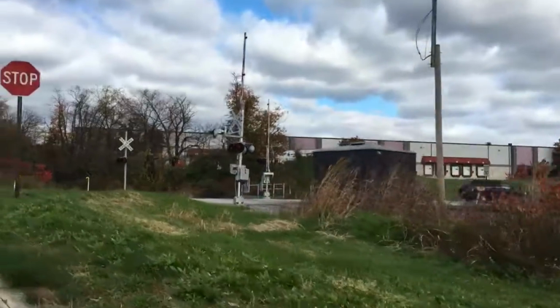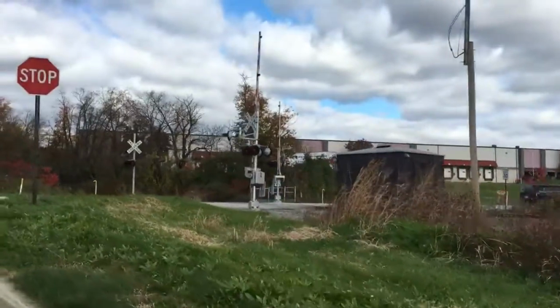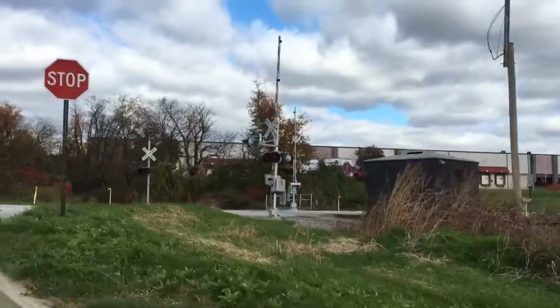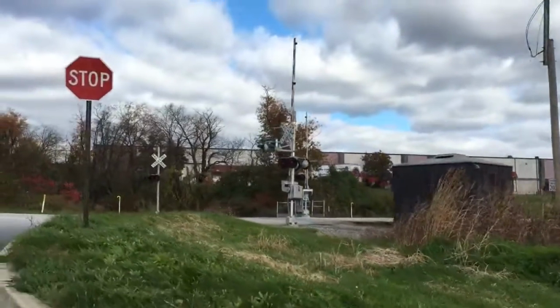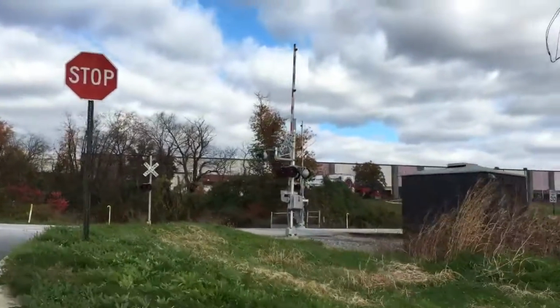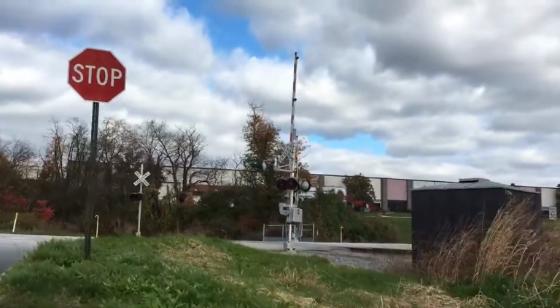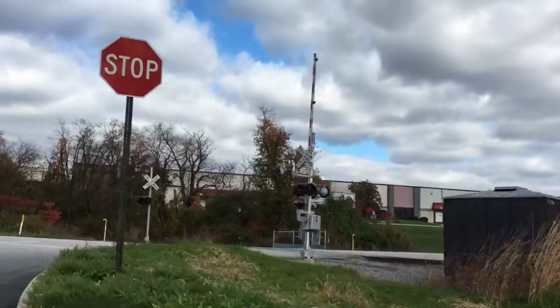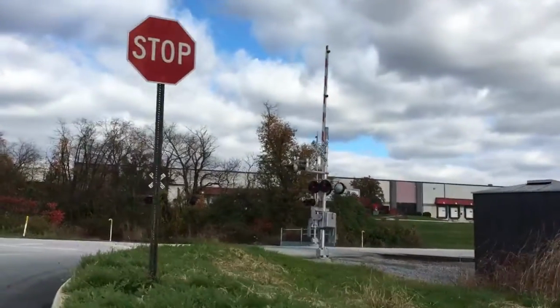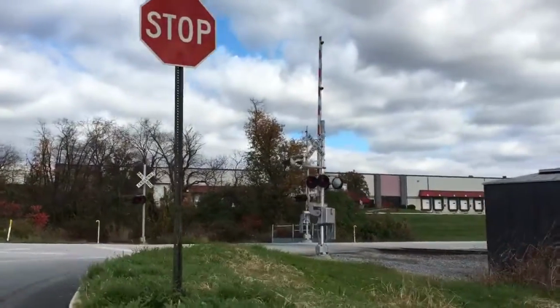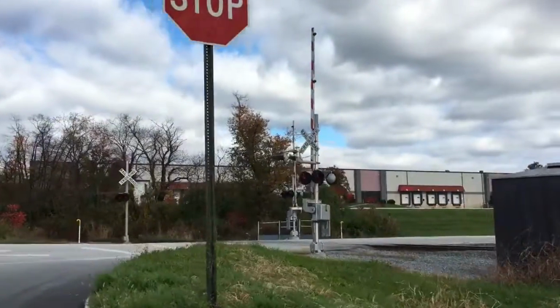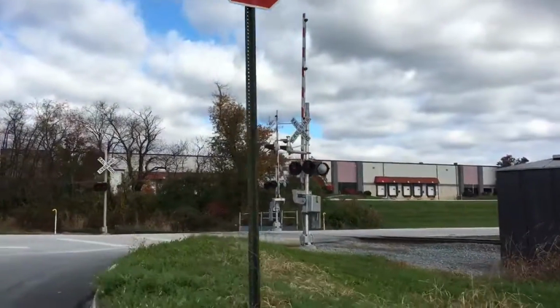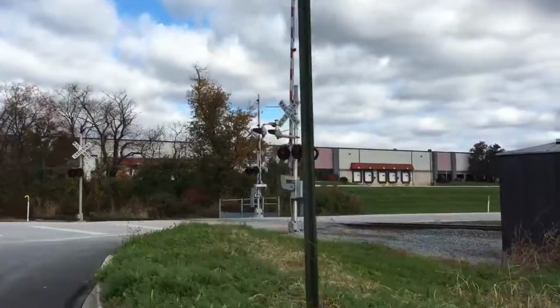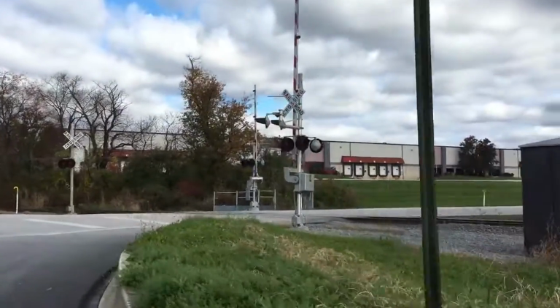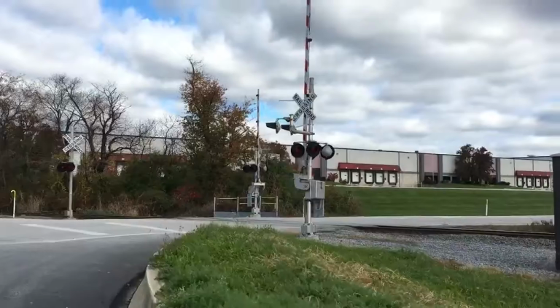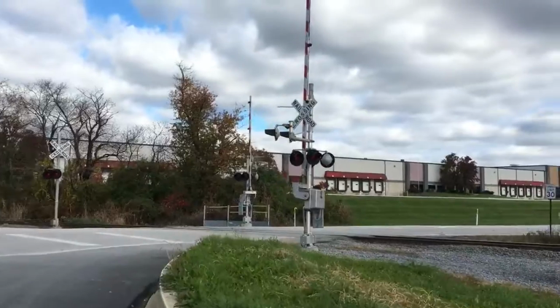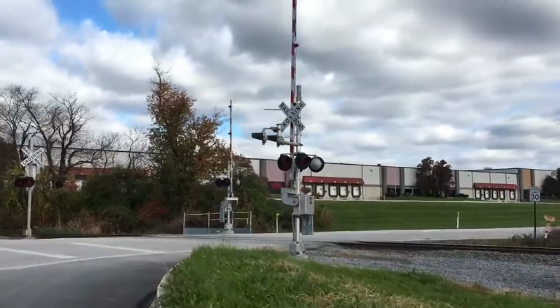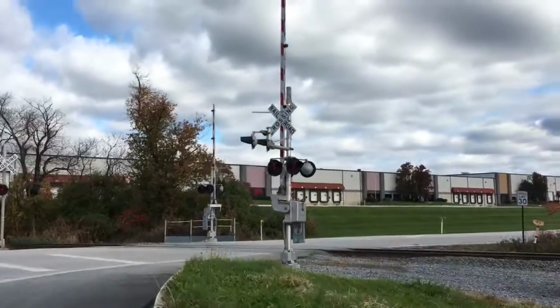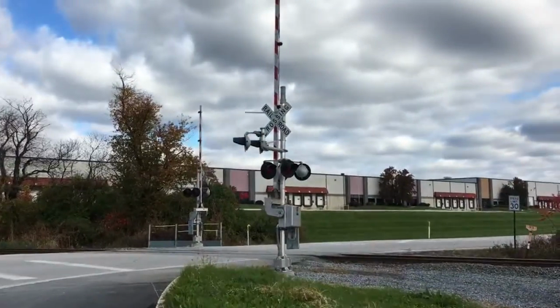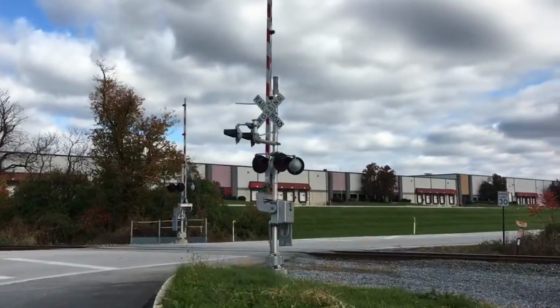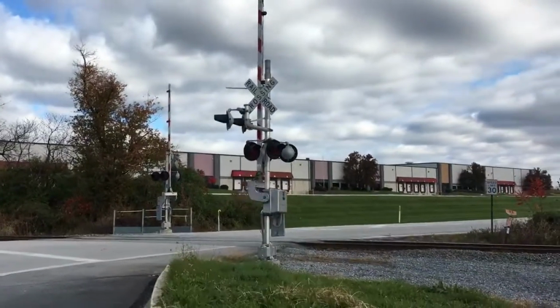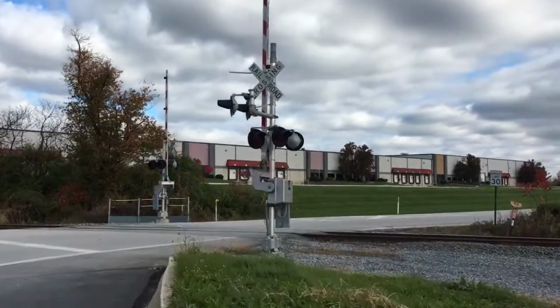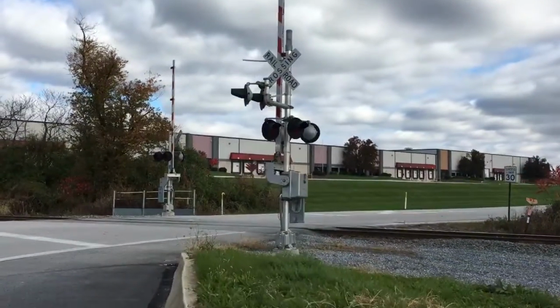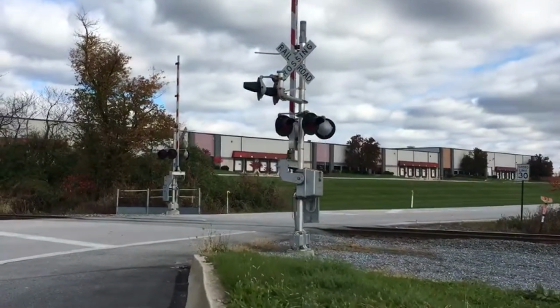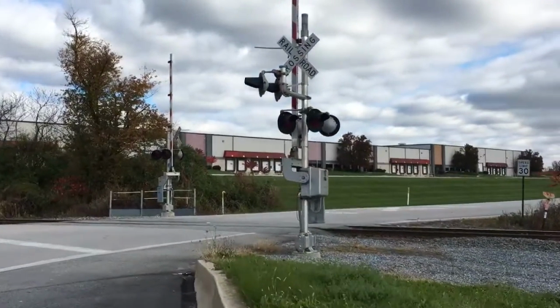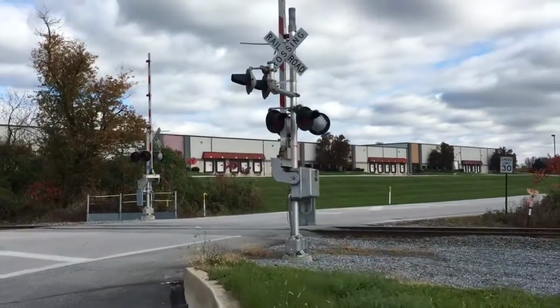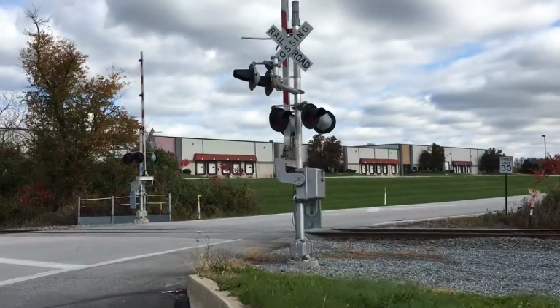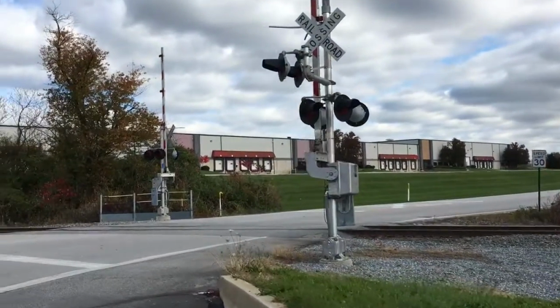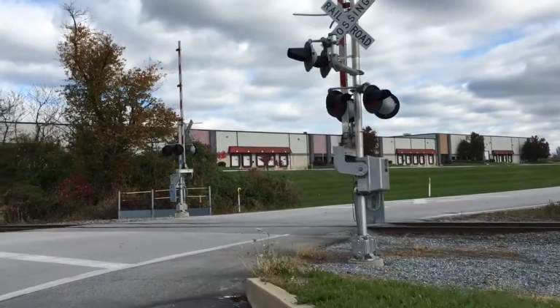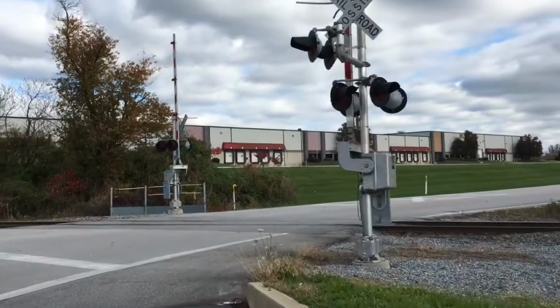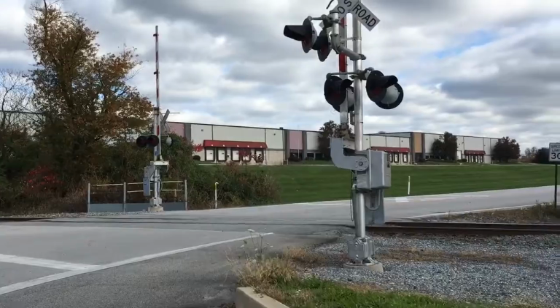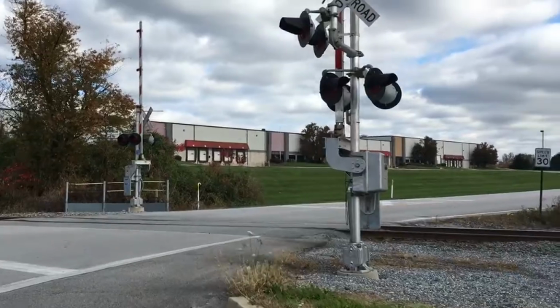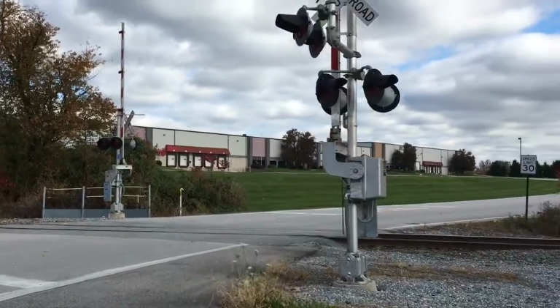Norfolk Southern H95. Friday, October 30th, 2015, 11:10 AM. It's the Illinois Terminal Heritage Unit leading.